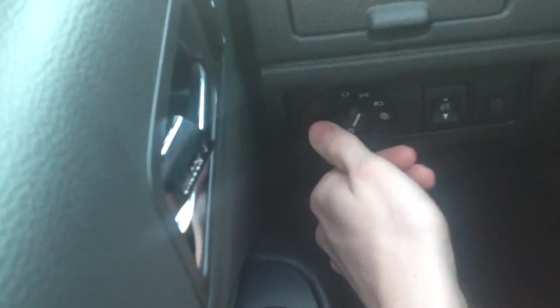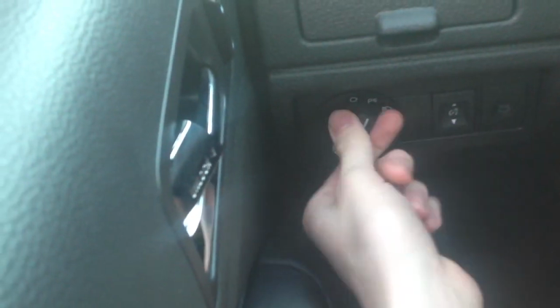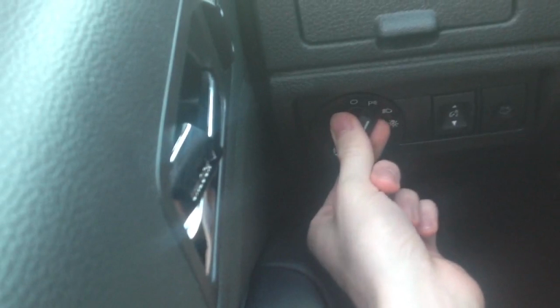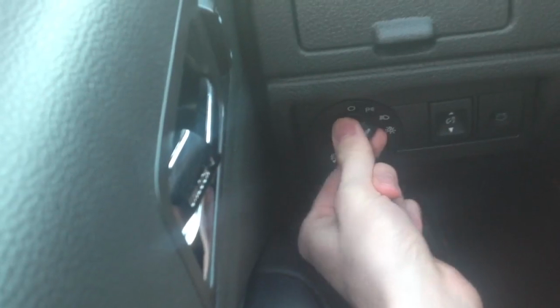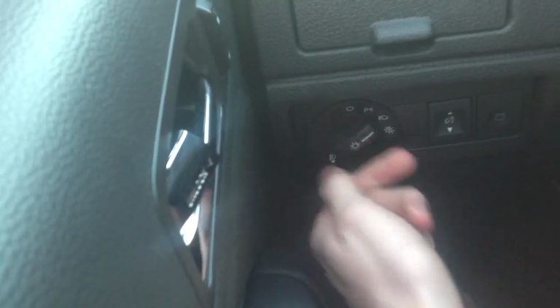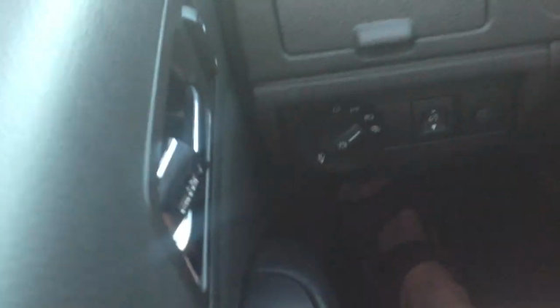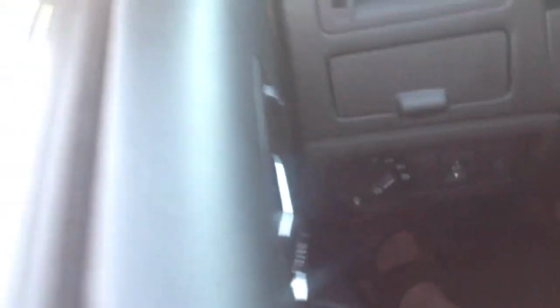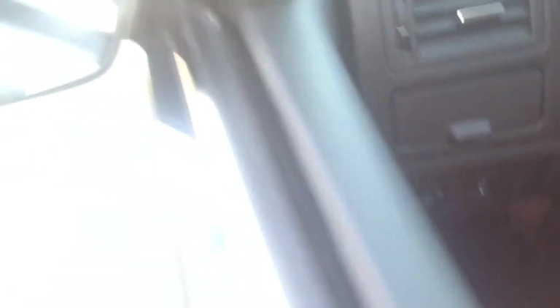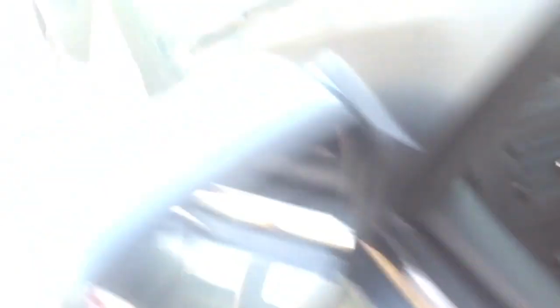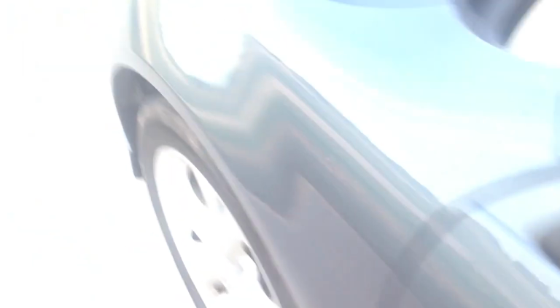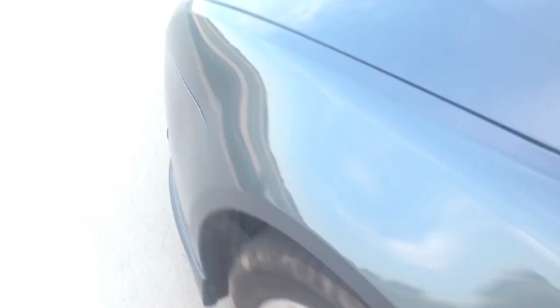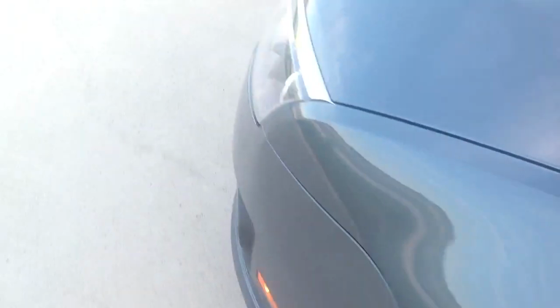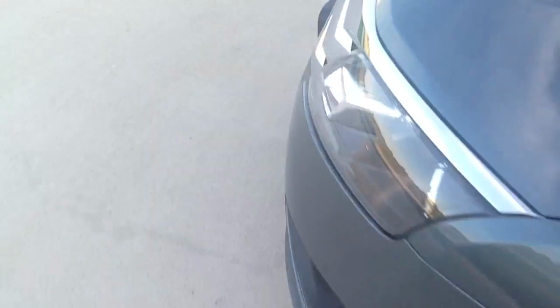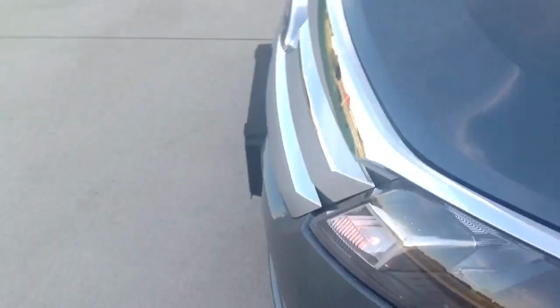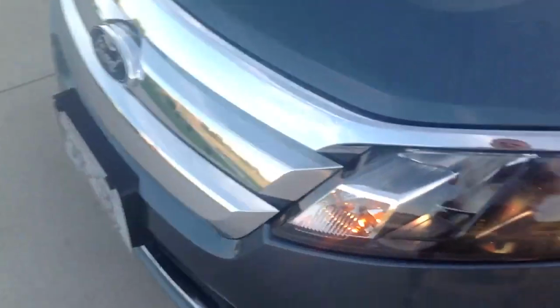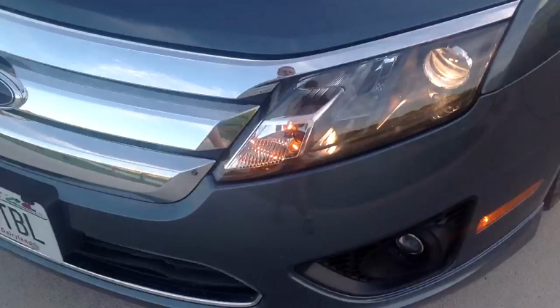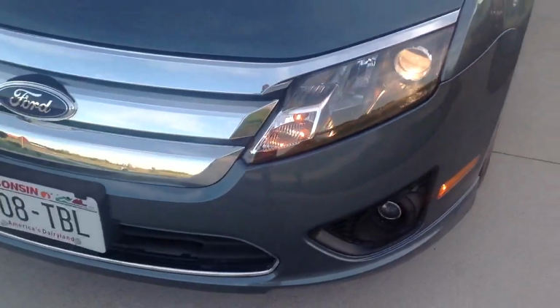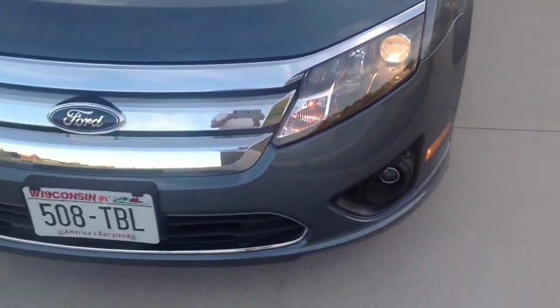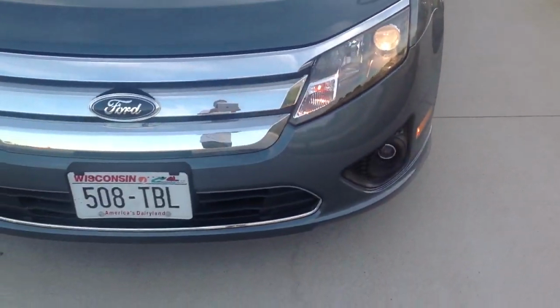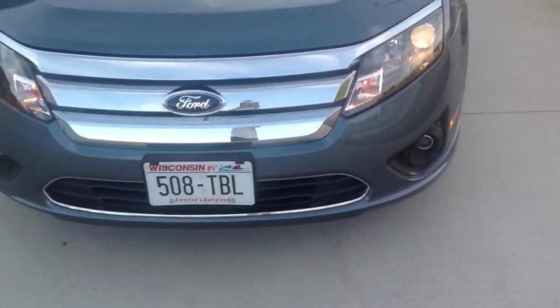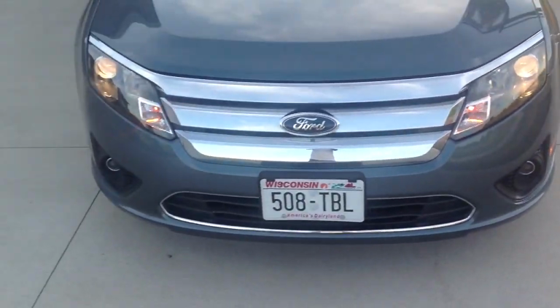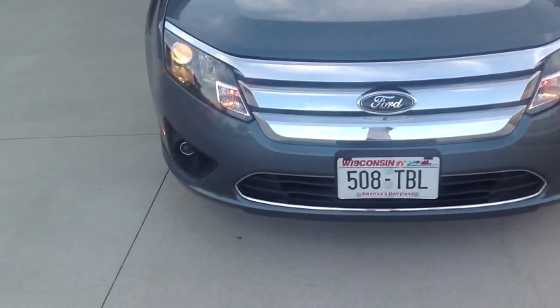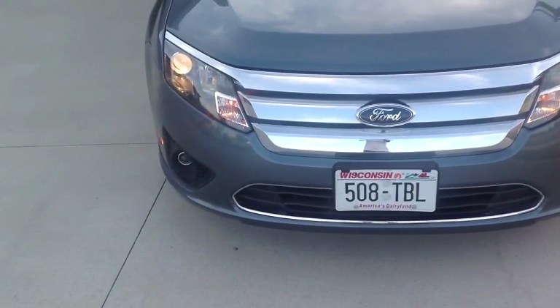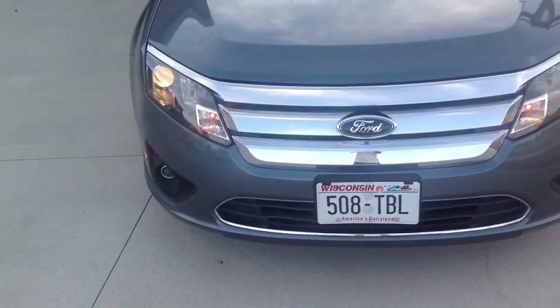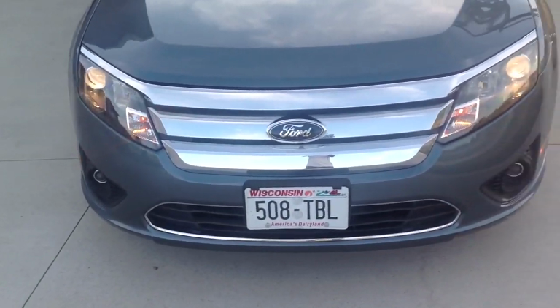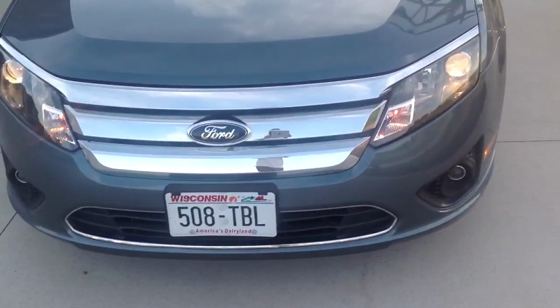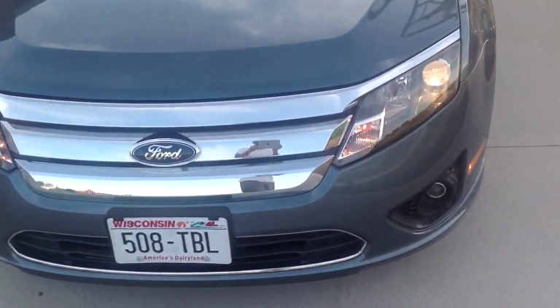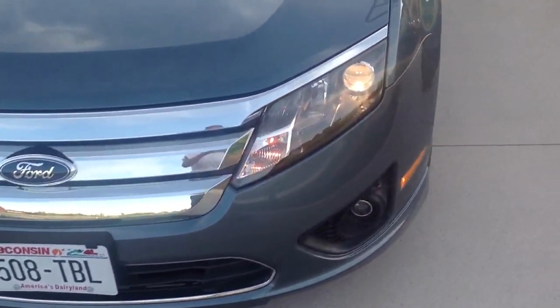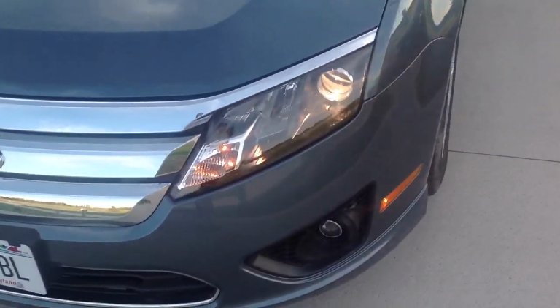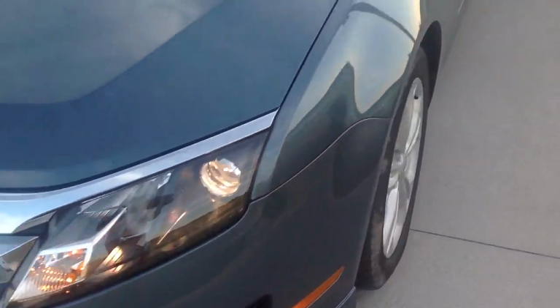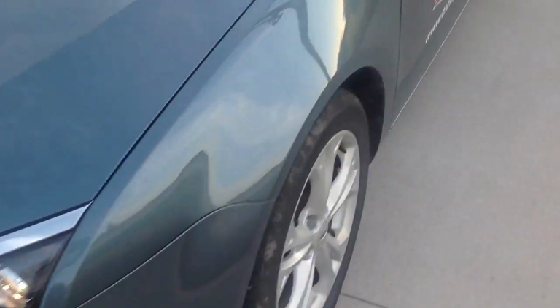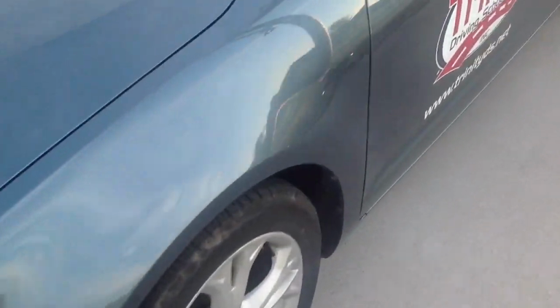Take that switch and move one more click to the right. Regular headlights are on. We're just going to show you from the front — there we have them. And that's always a good idea: whenever you drive, turn your regular headlights on.